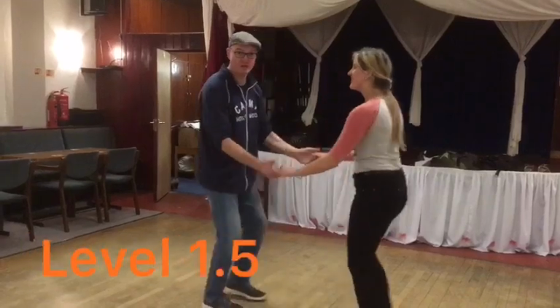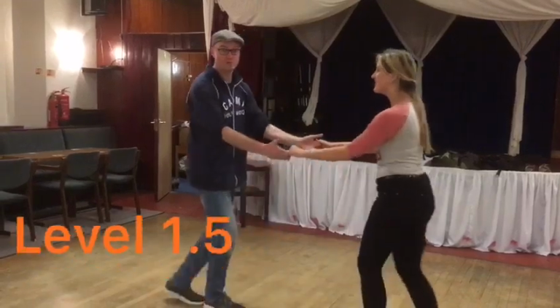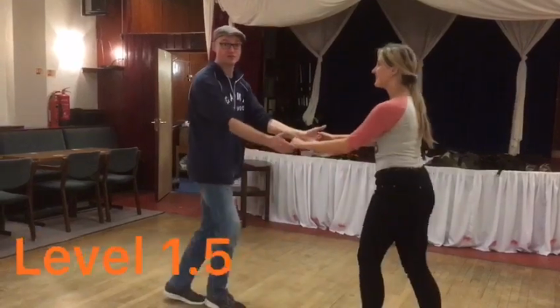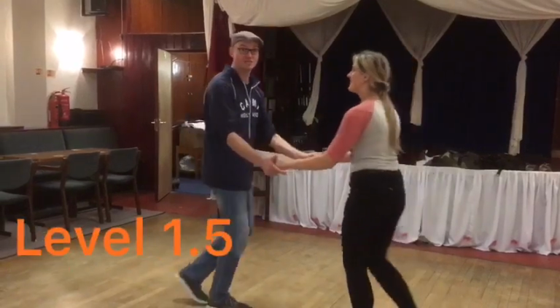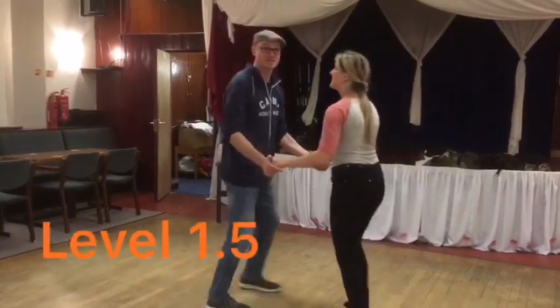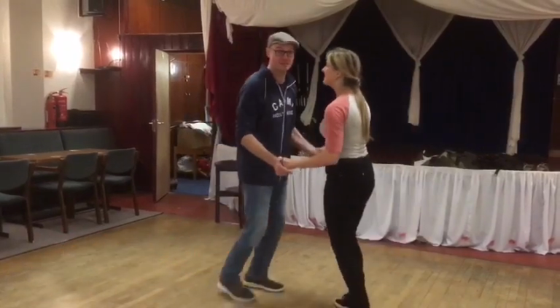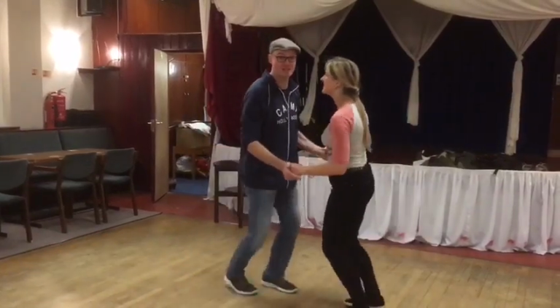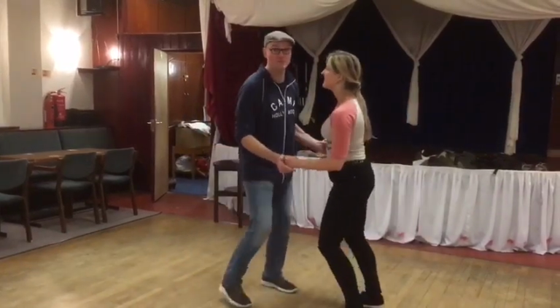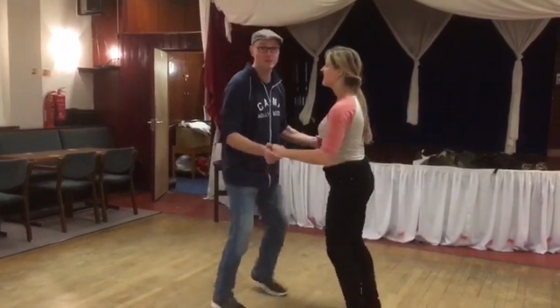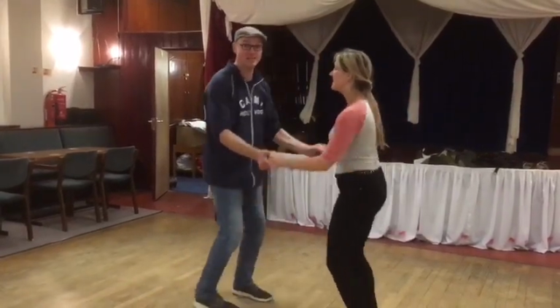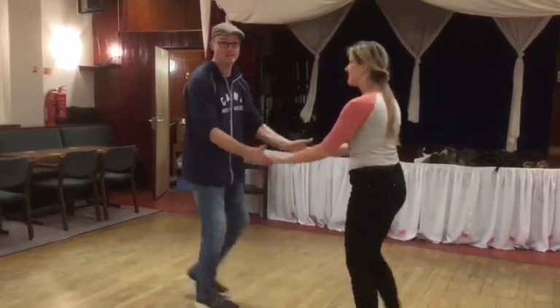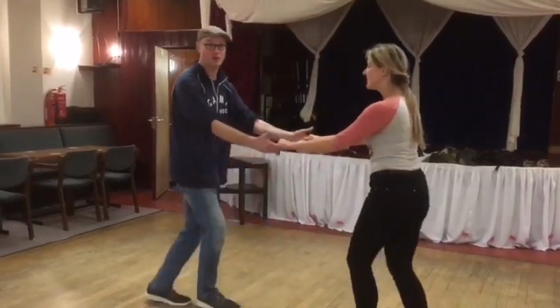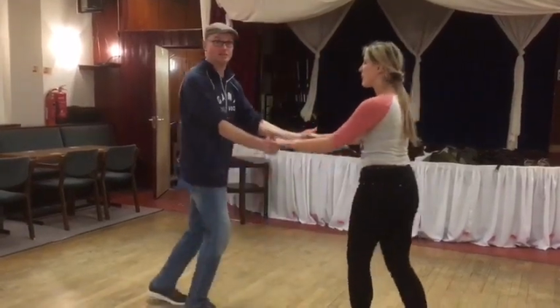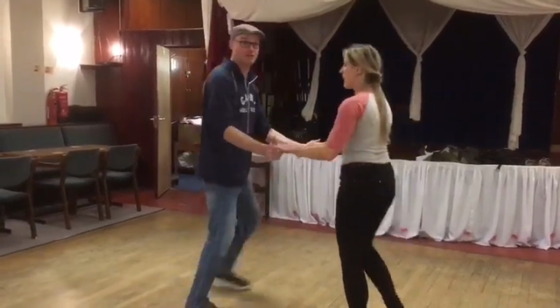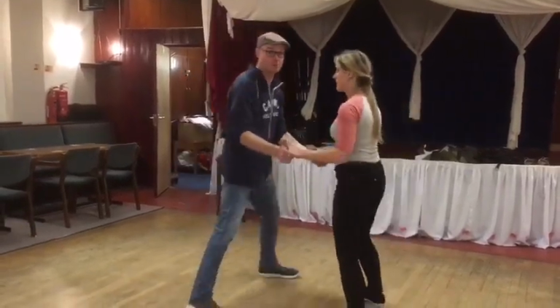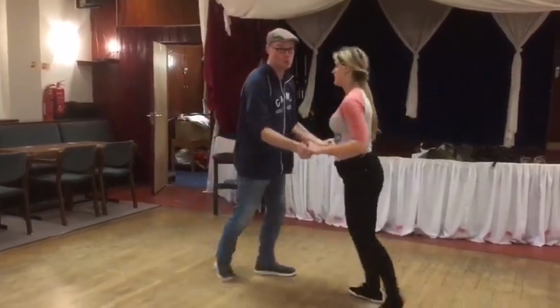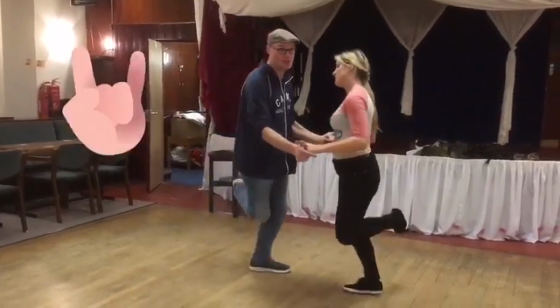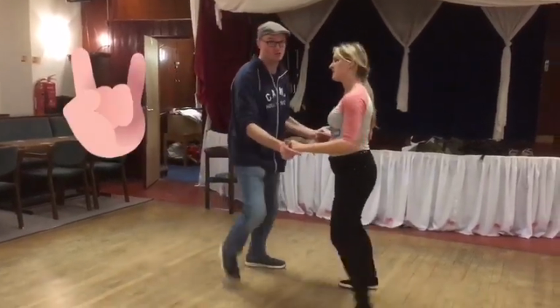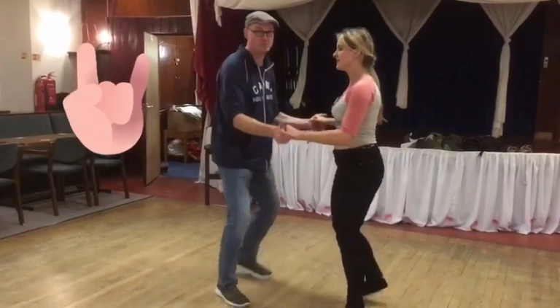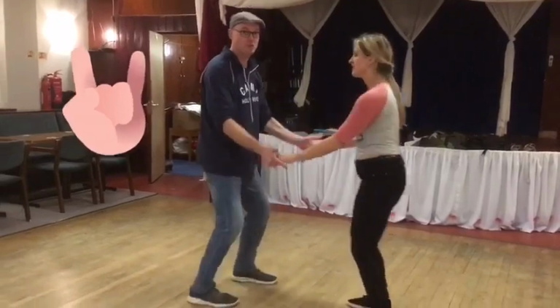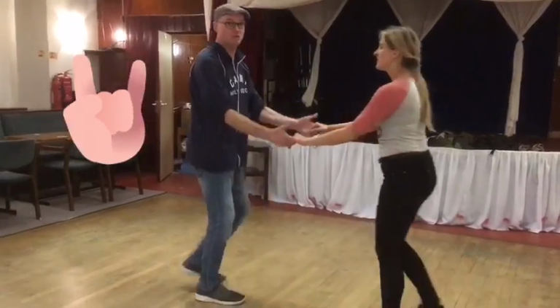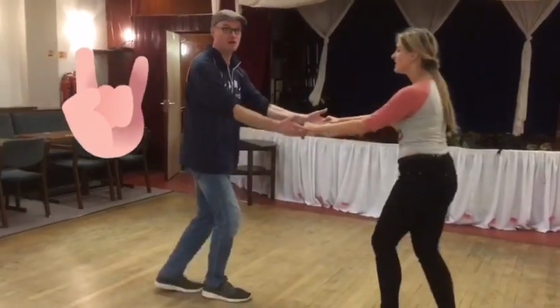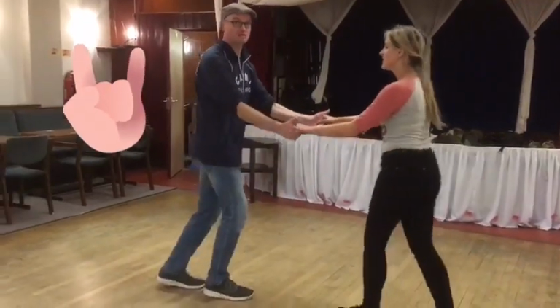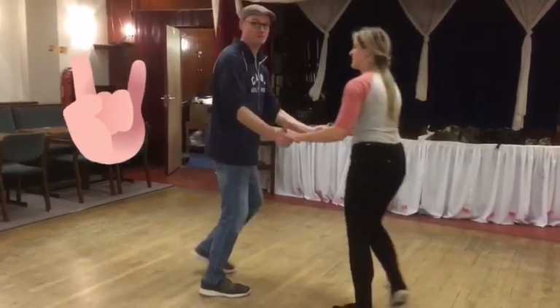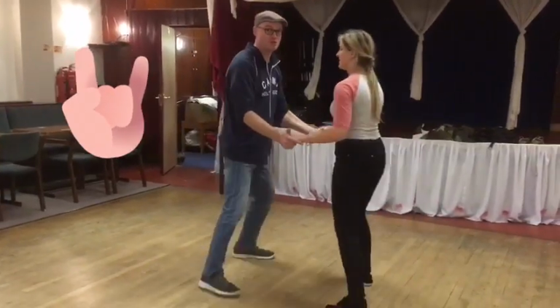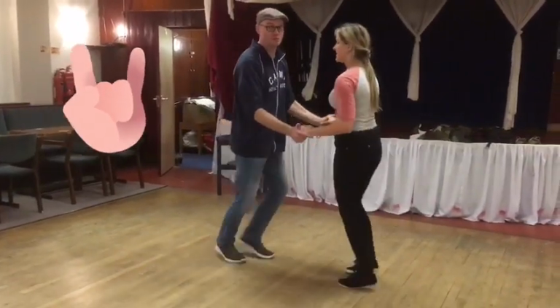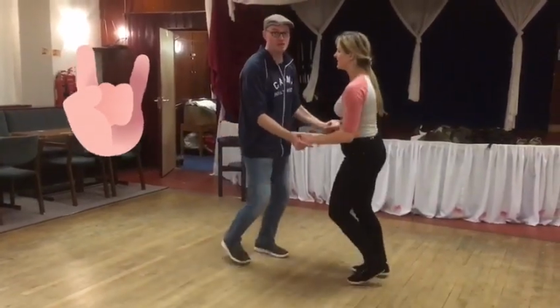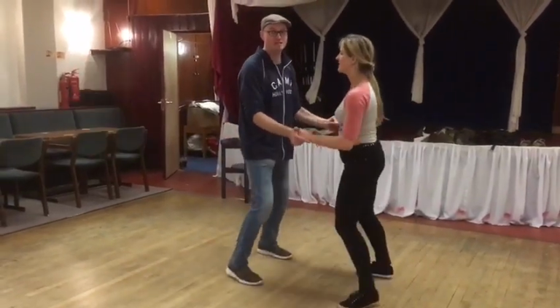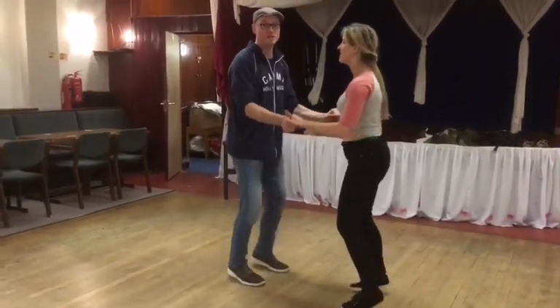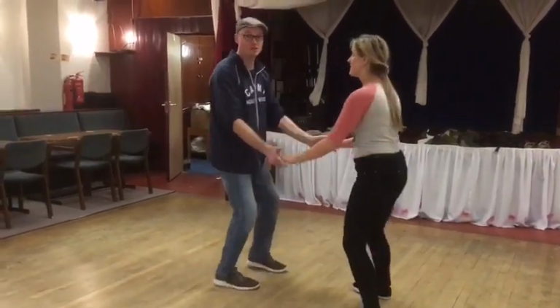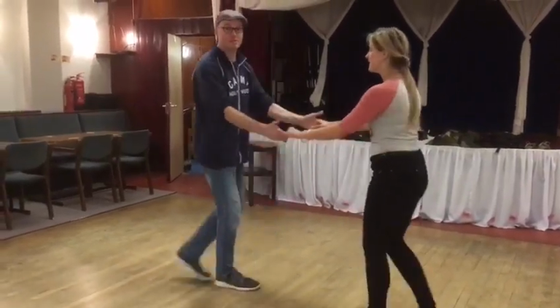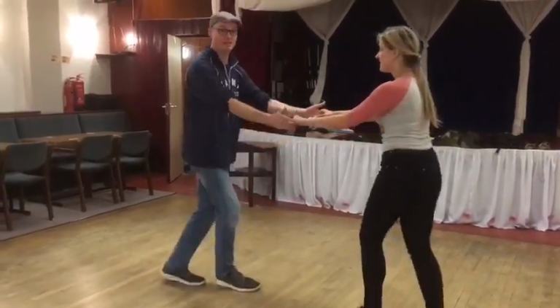And then in our level 1.5, in our Improvers class, we did similar stuff. But then we added in some footwork stuff. Triple, block step, triple. And so we can do them independently.